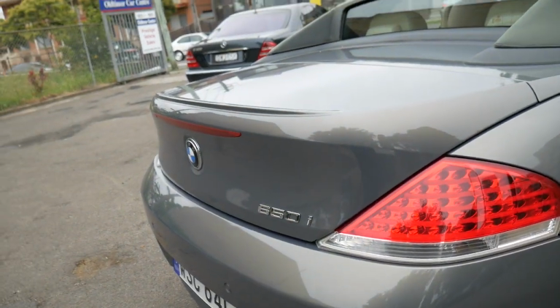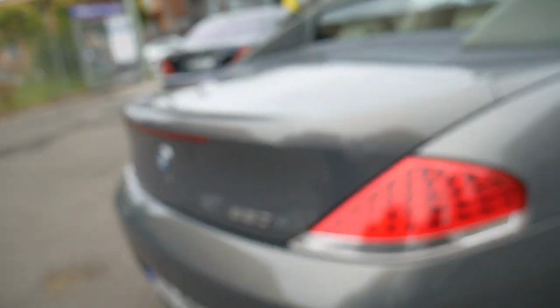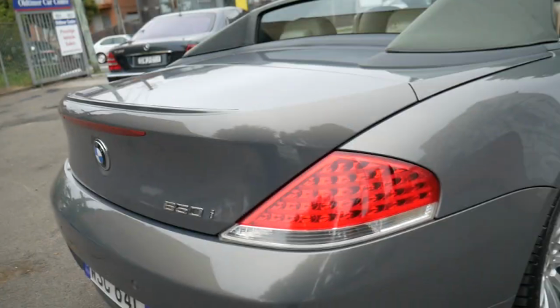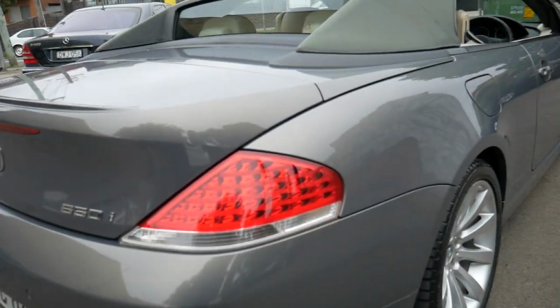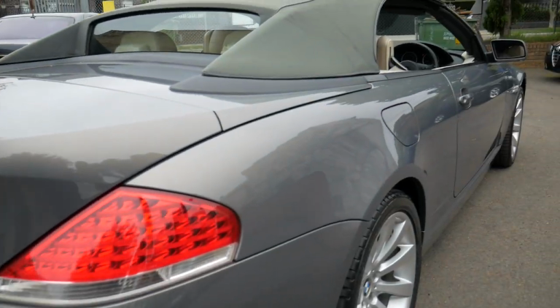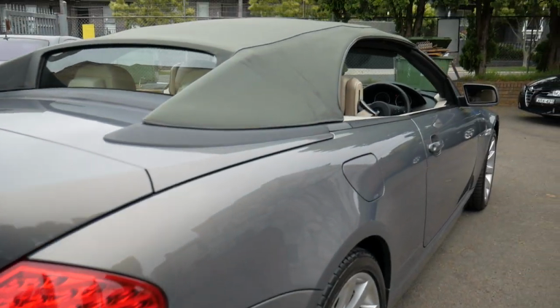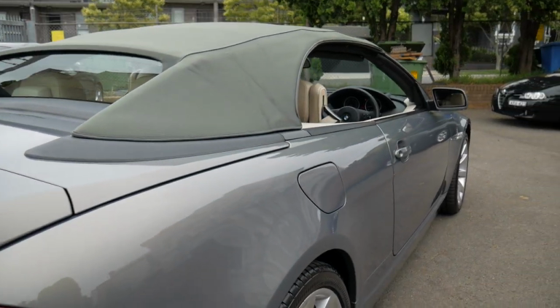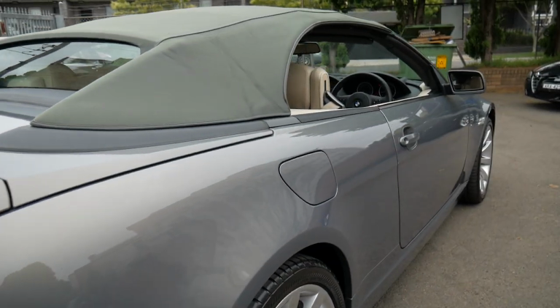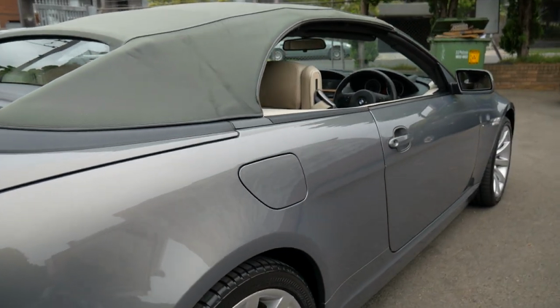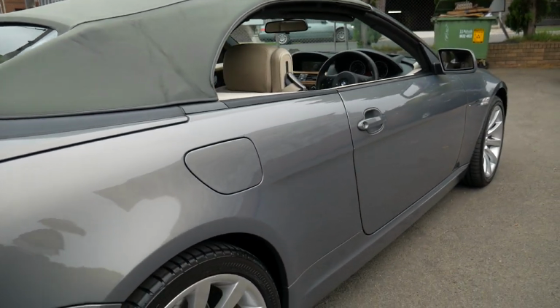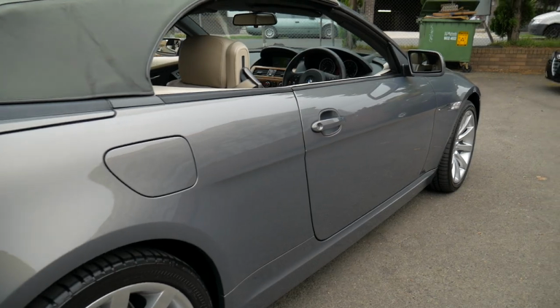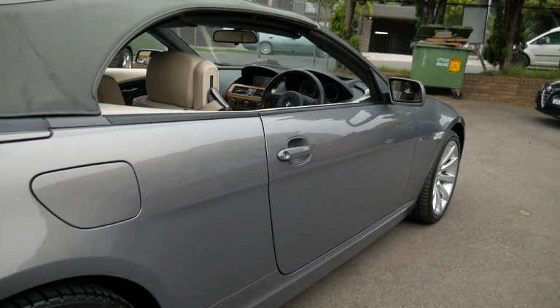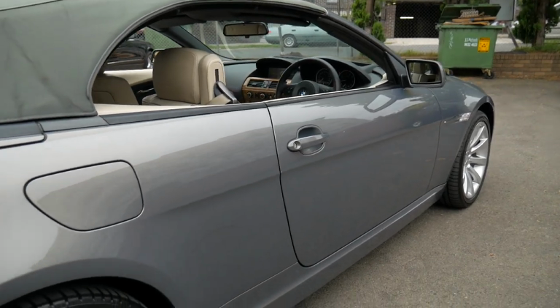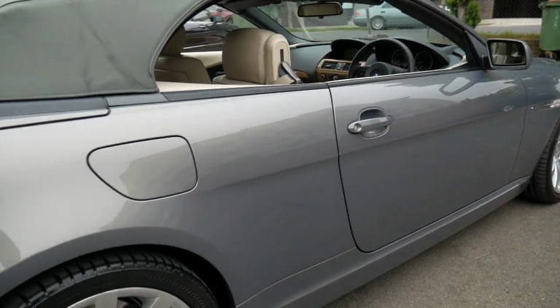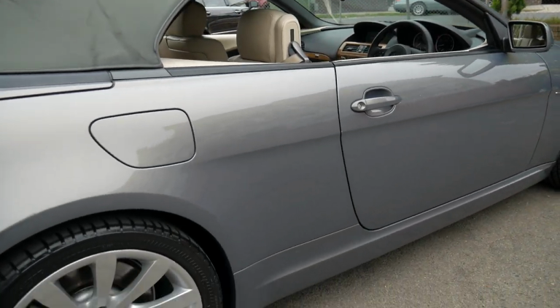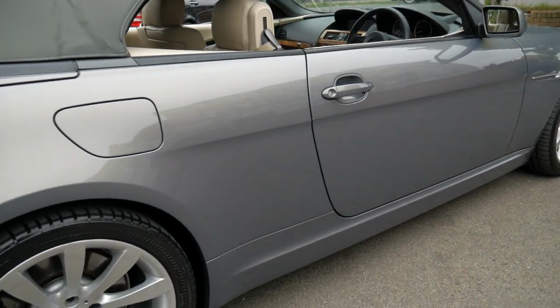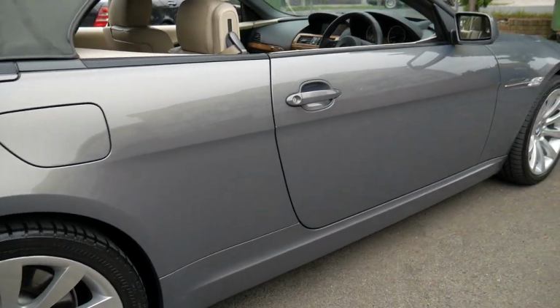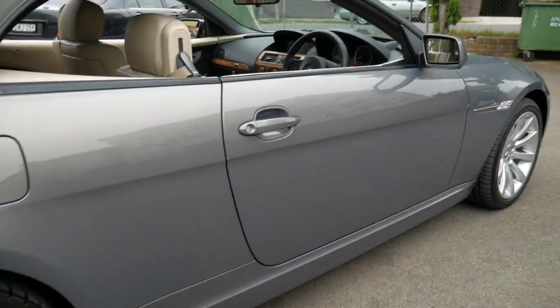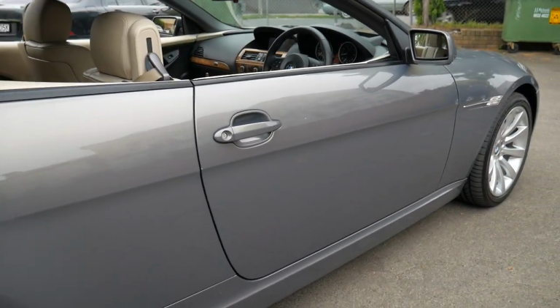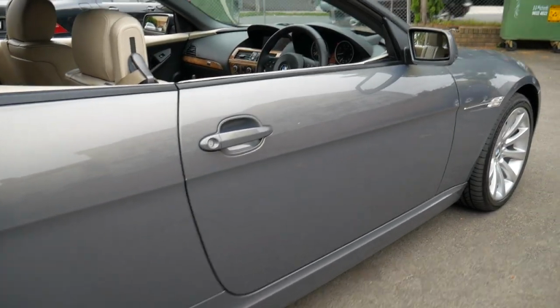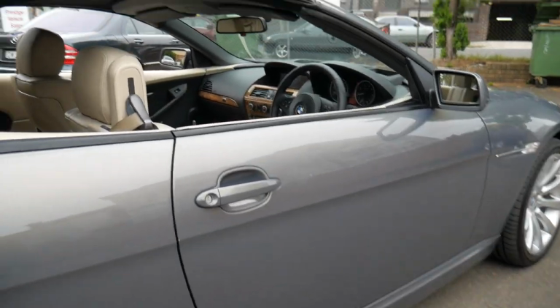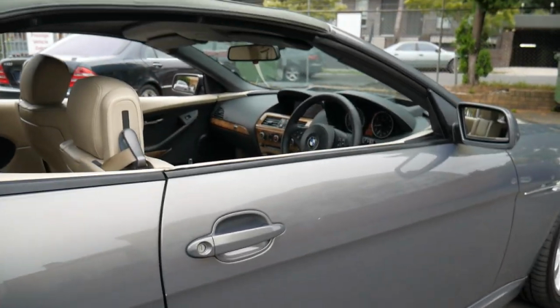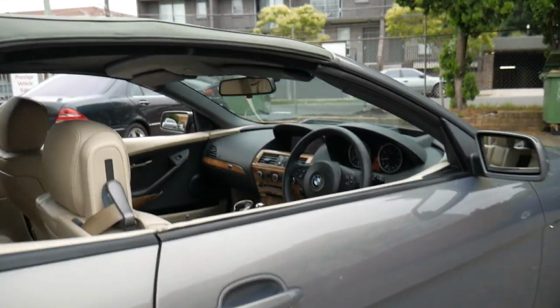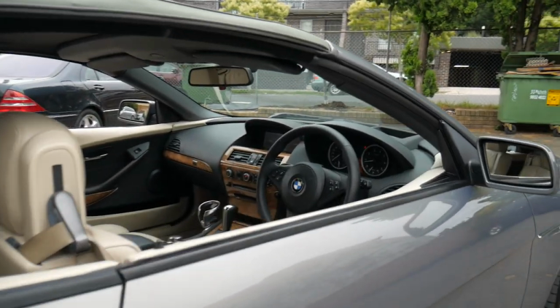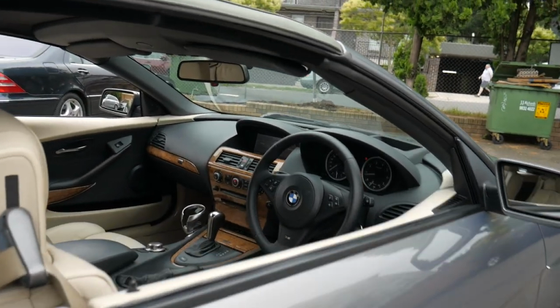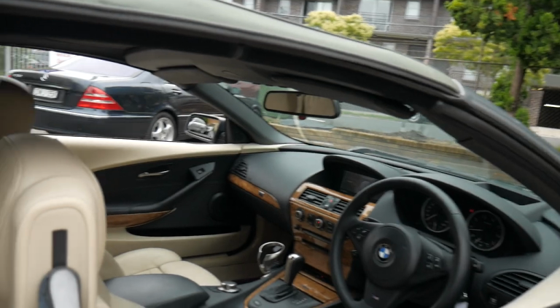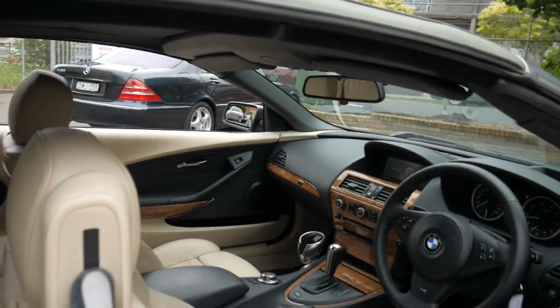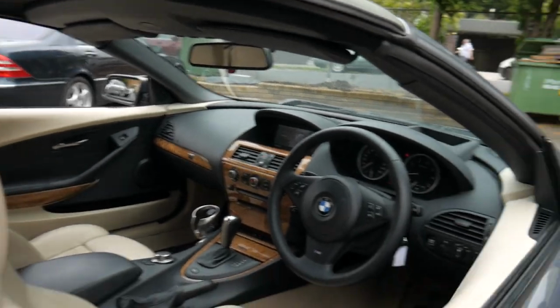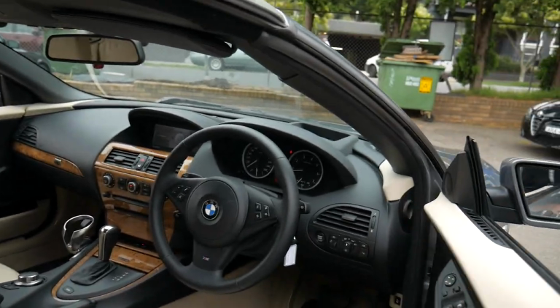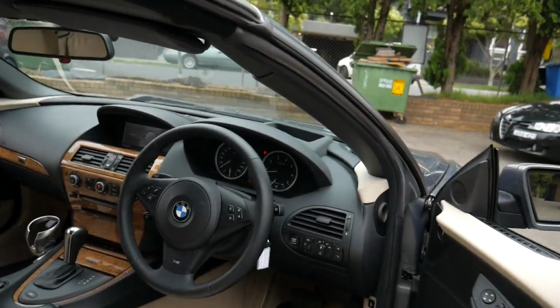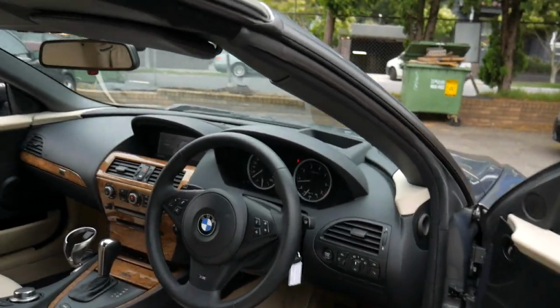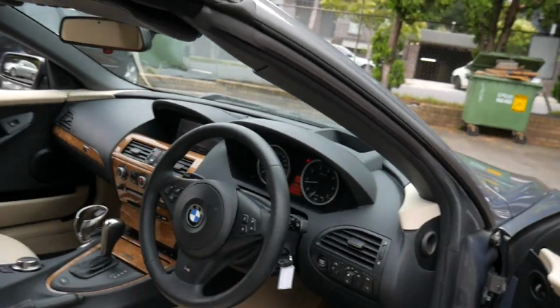So — 650i from 2007, 100k's, both keys, books, good tyres — Bridgestone Potenzas — and yeah, absolutely a pleasure to drive.